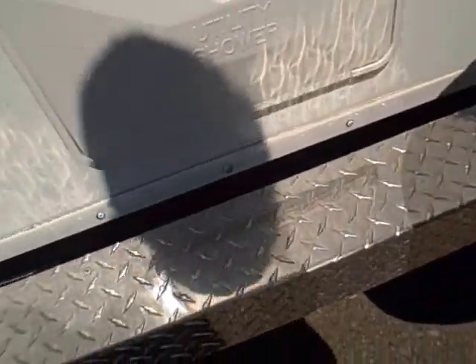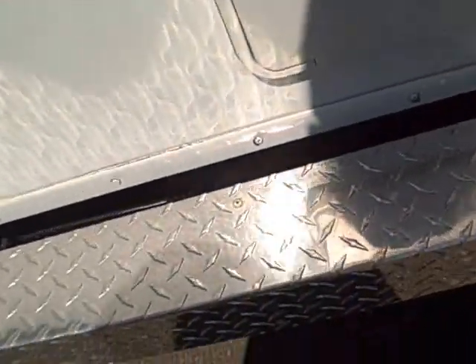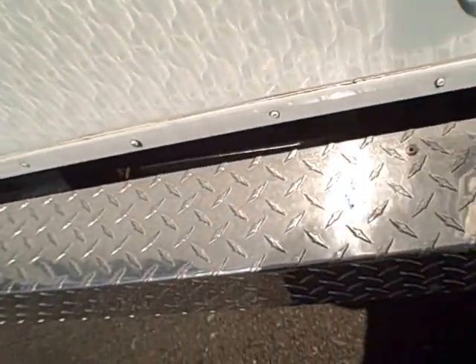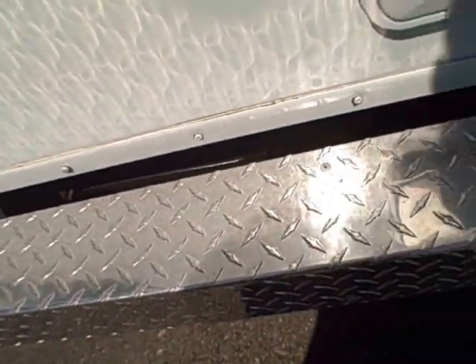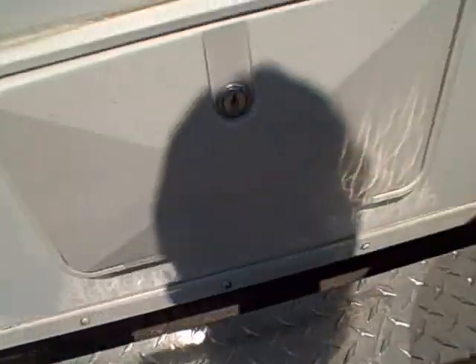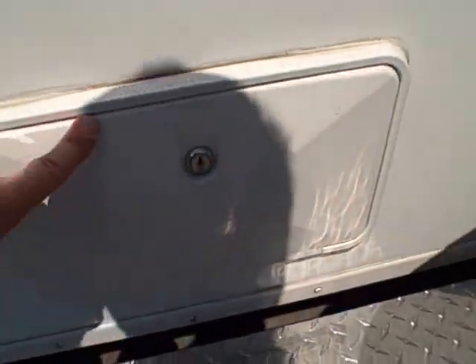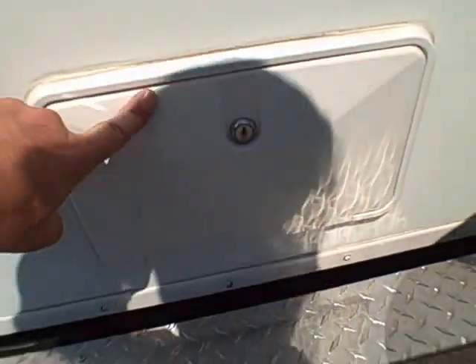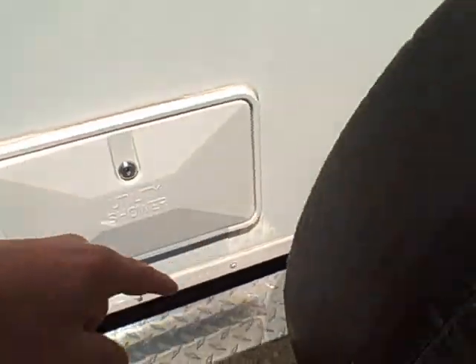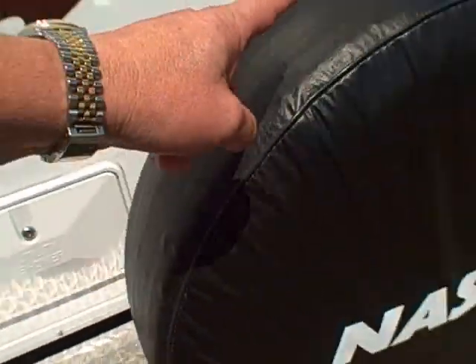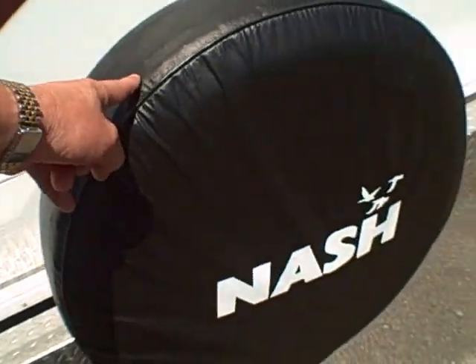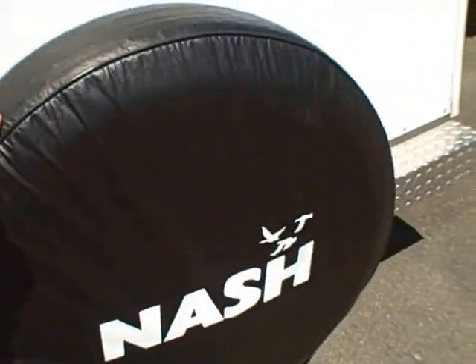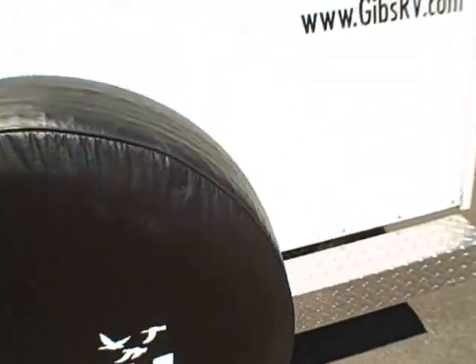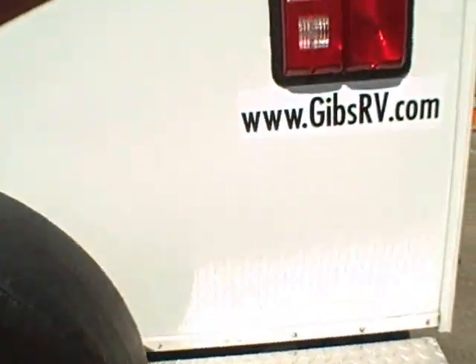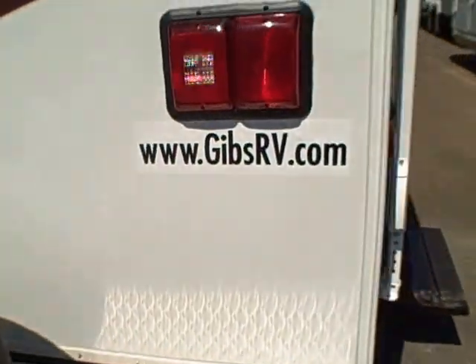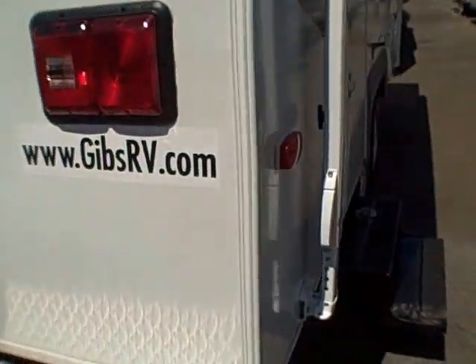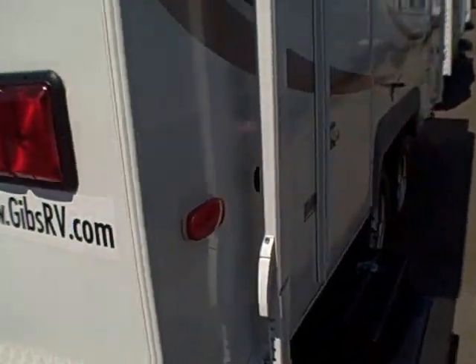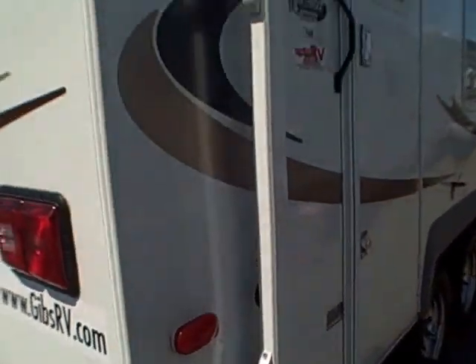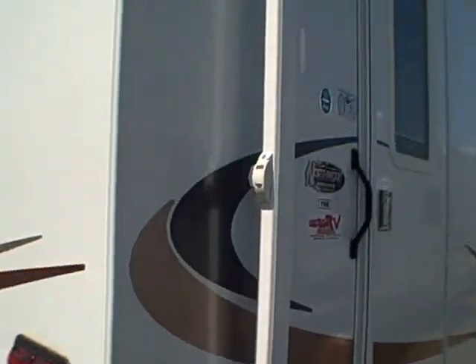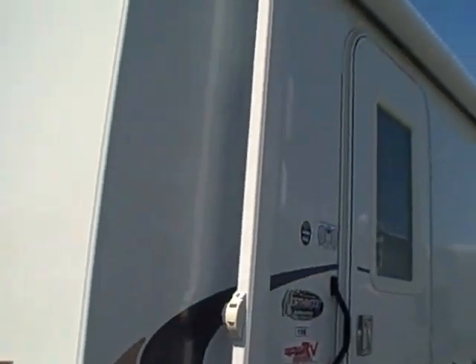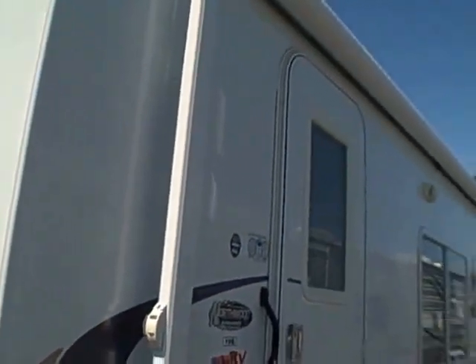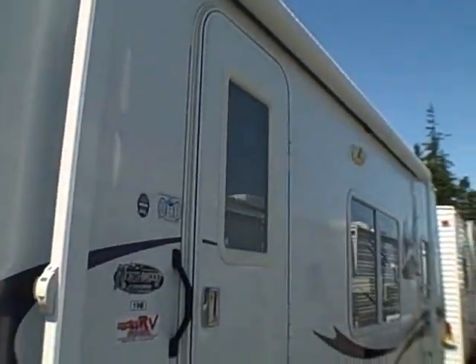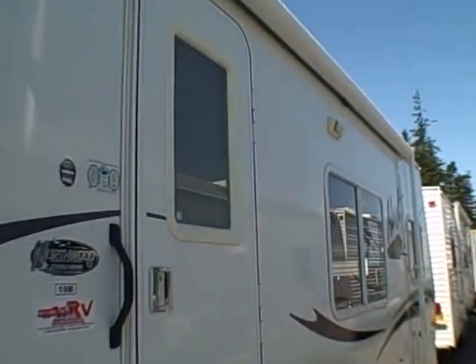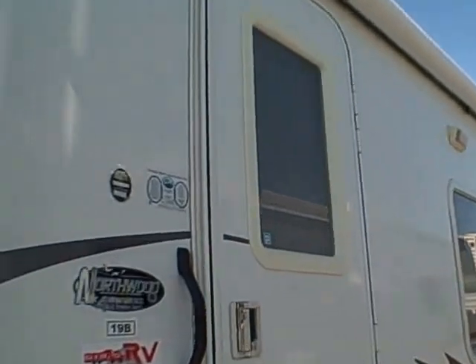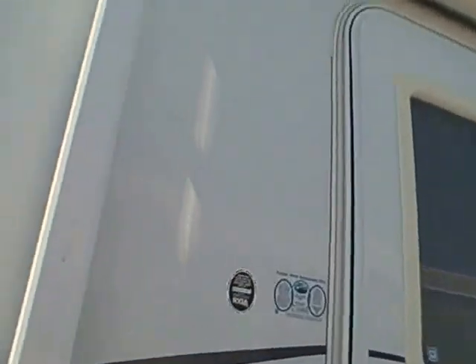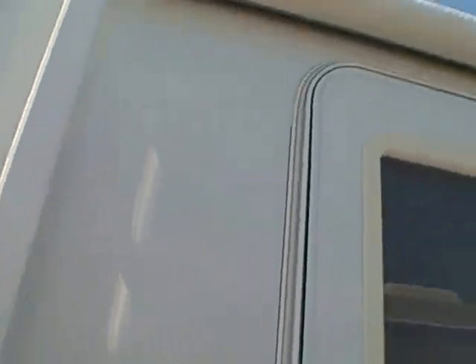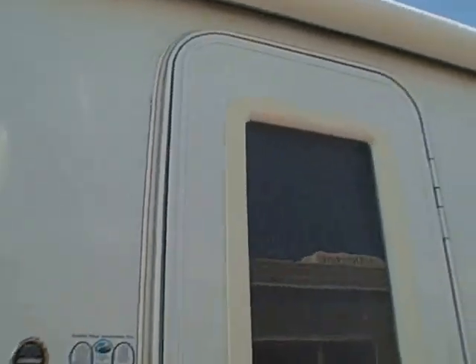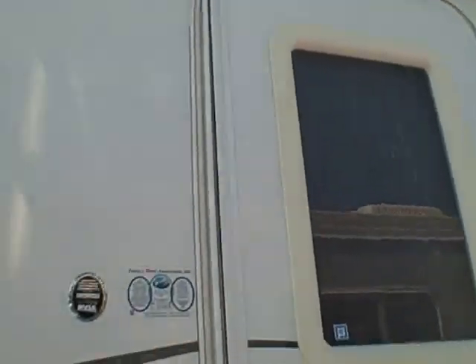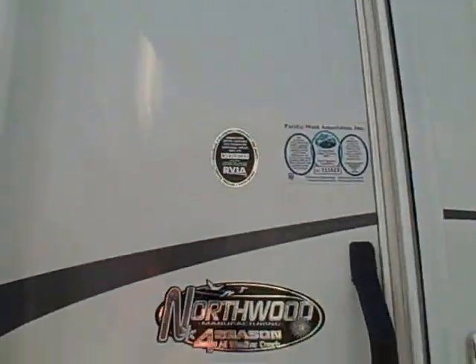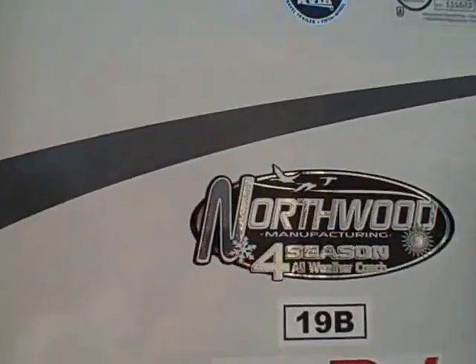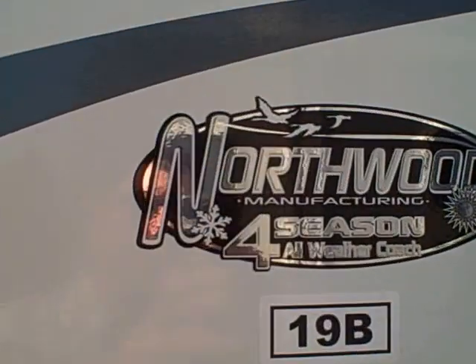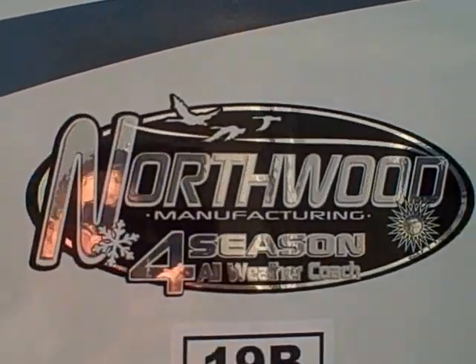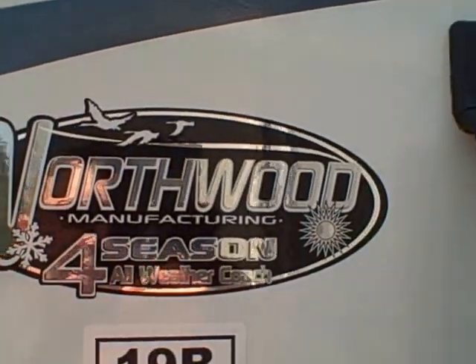Diamond shield on the rear bumper. We've got an outside utility shower and a spare tire. Entry side — you can see there's an awning across the front. Radio entry door. There you see 'Northwood four-season.'